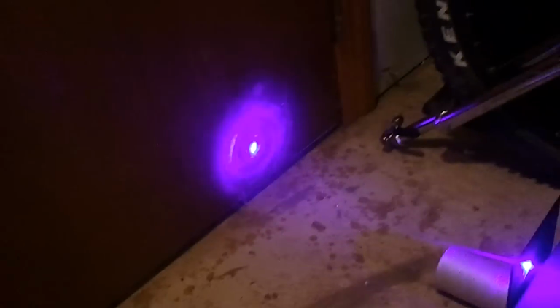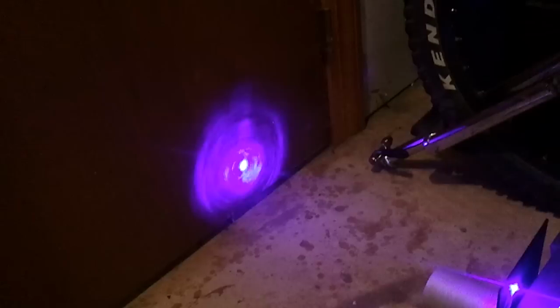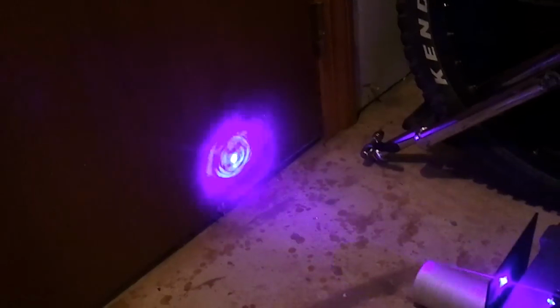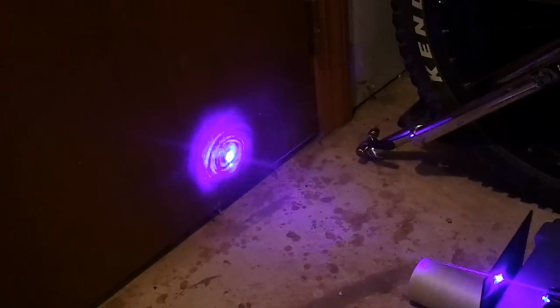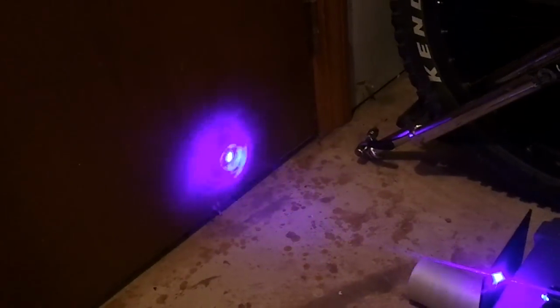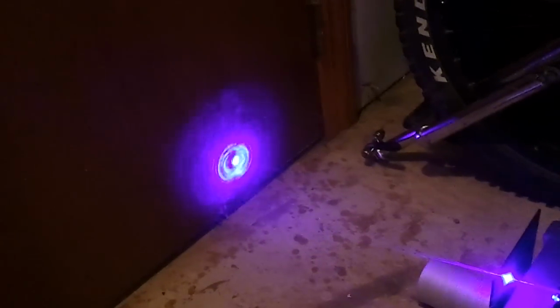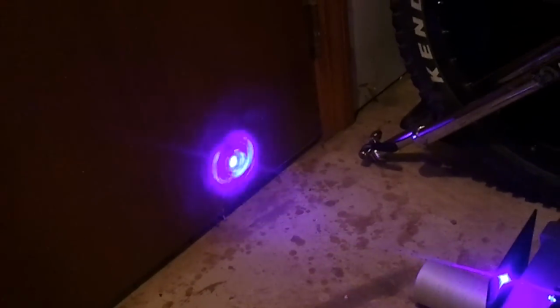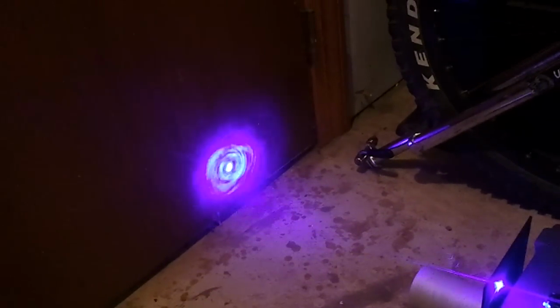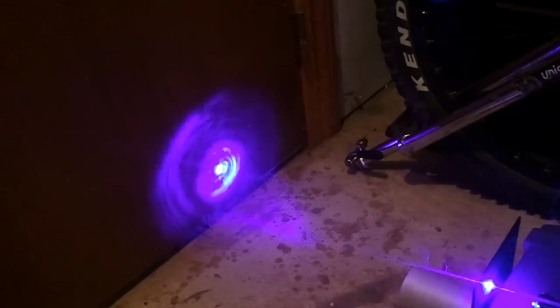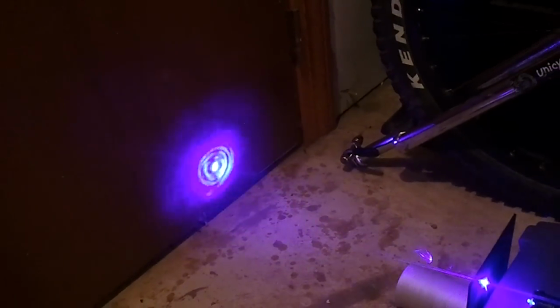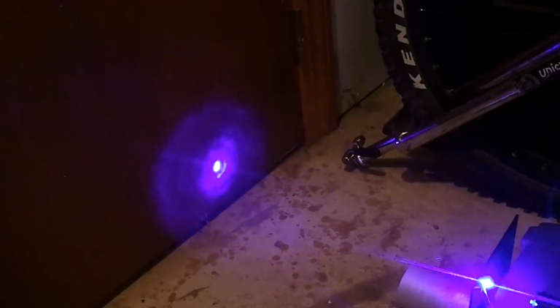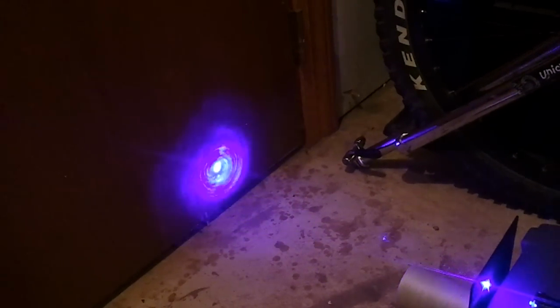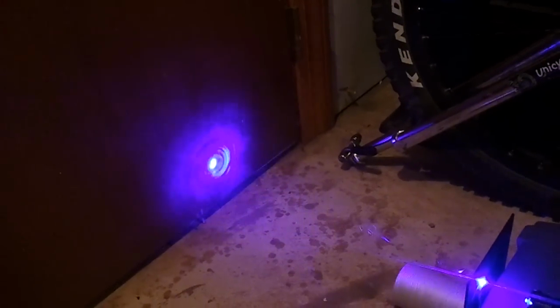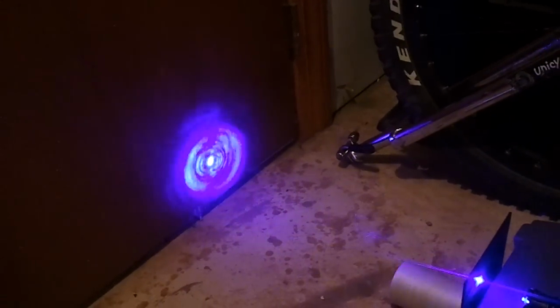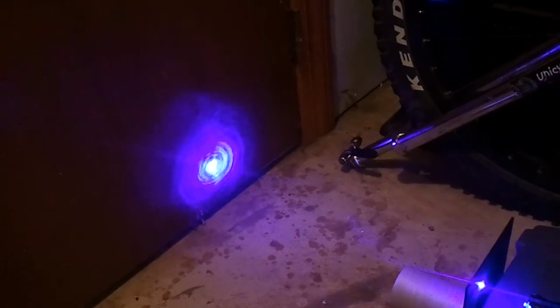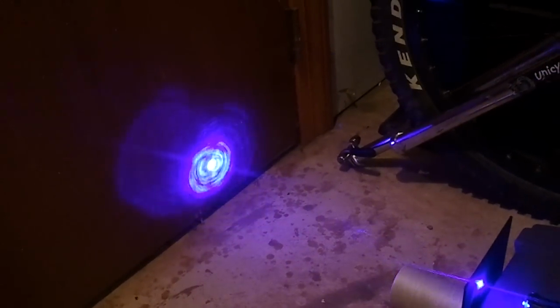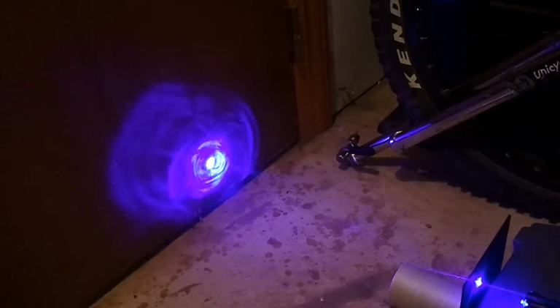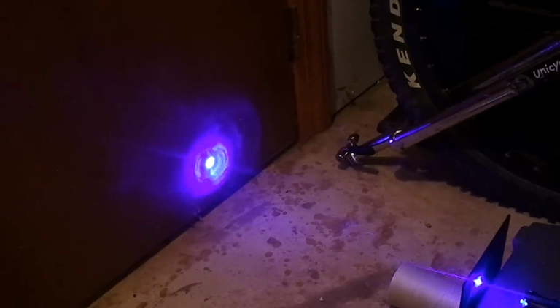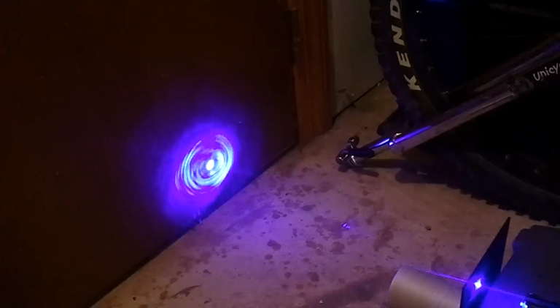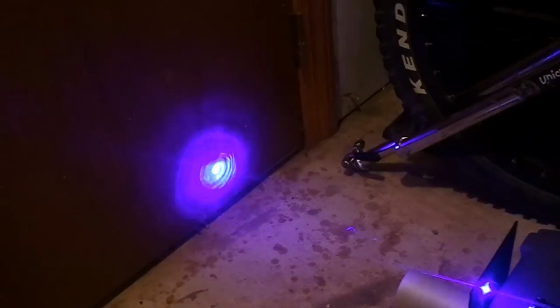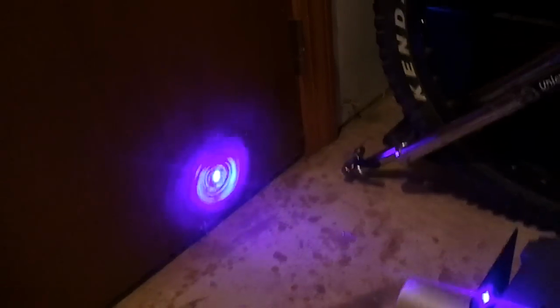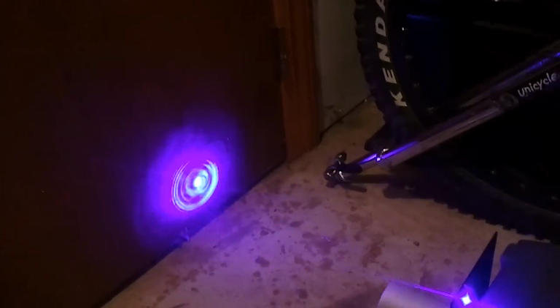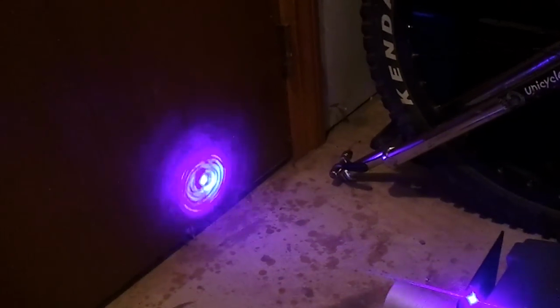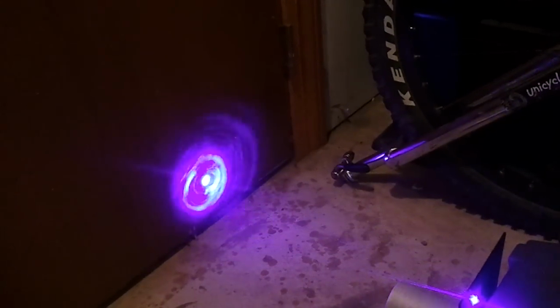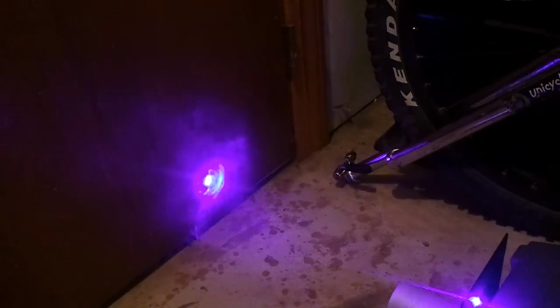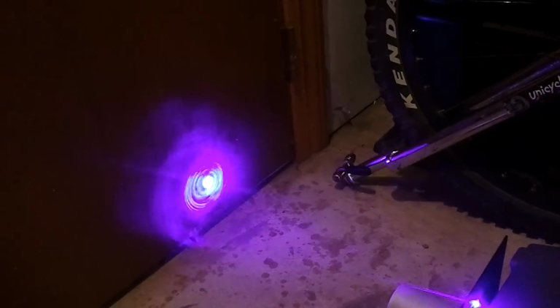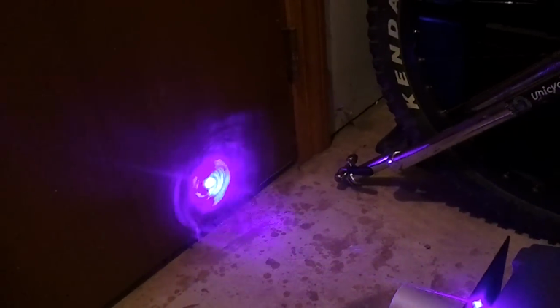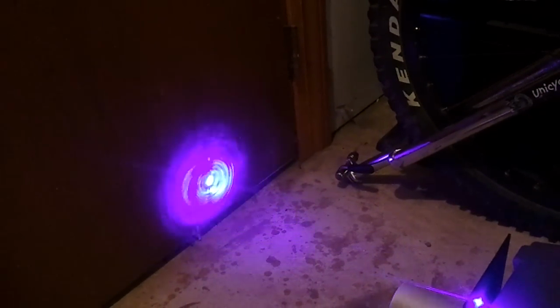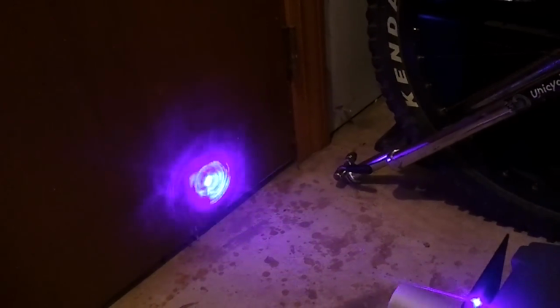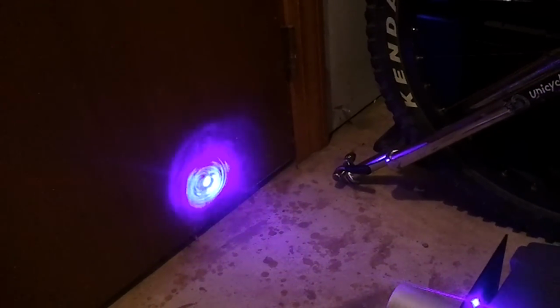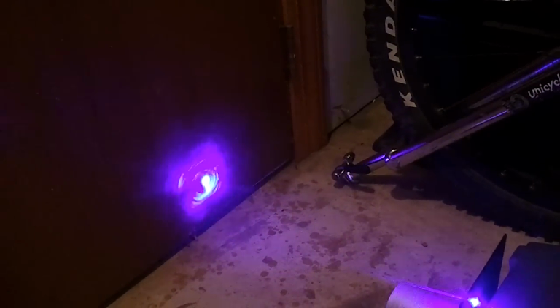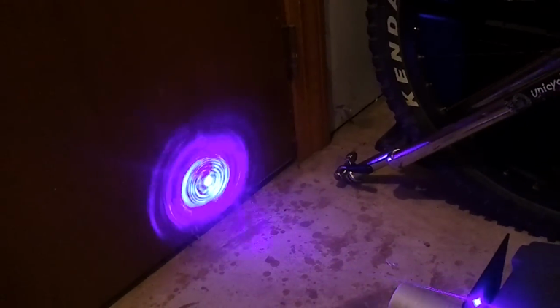Now we get to watch the light show. It's really interesting interference patterns as the laser light reflects off of the sides of the bore that it's created.